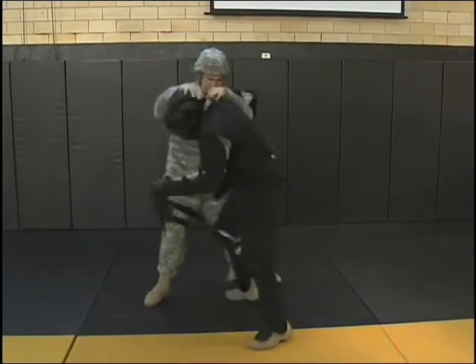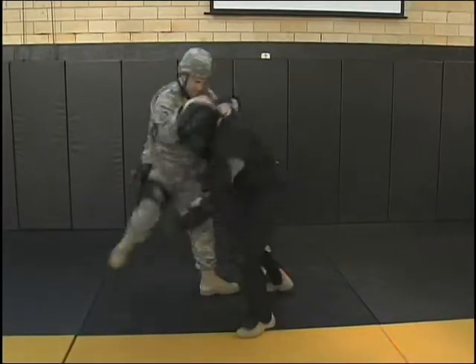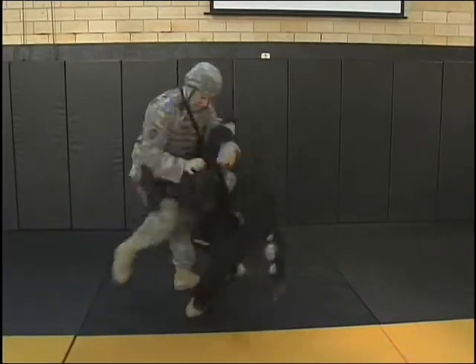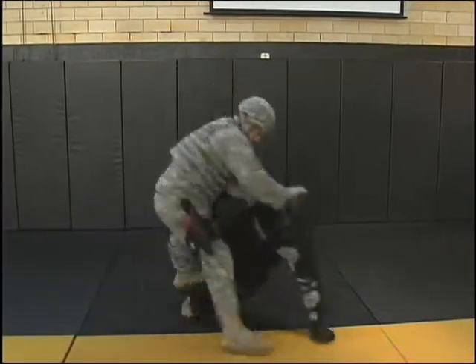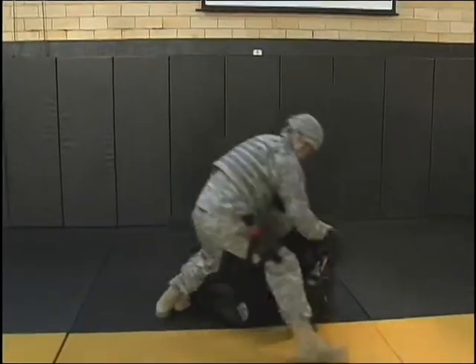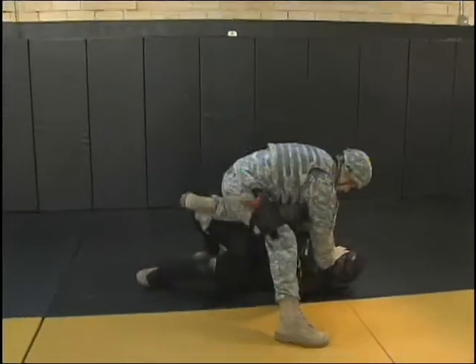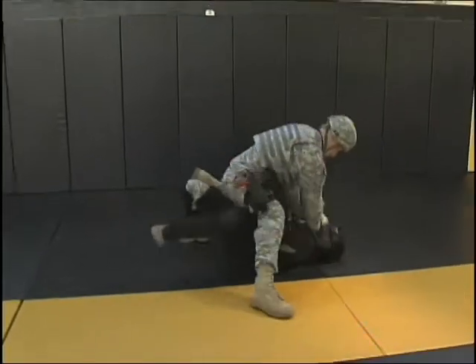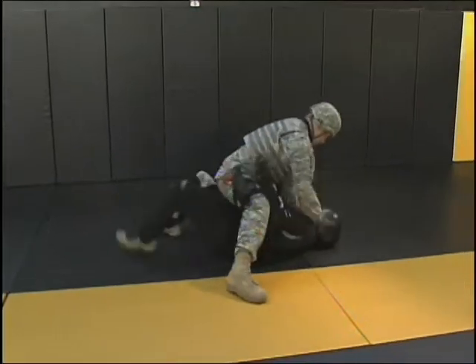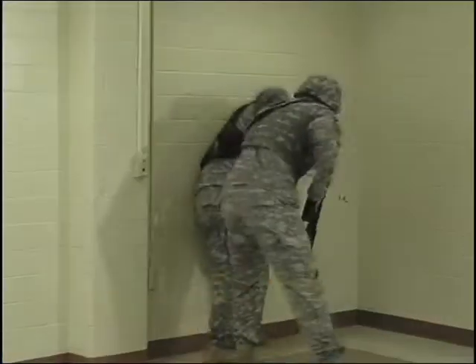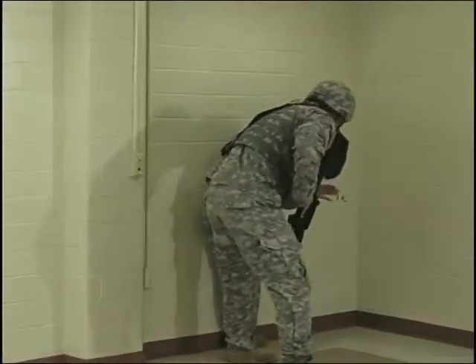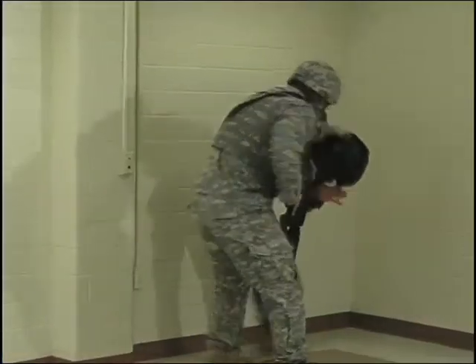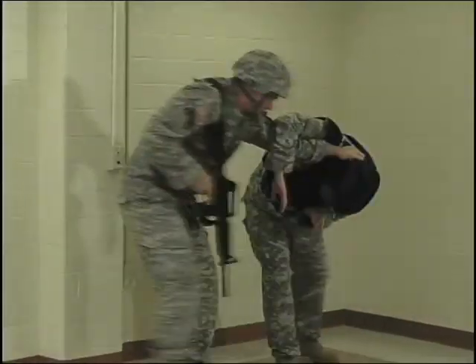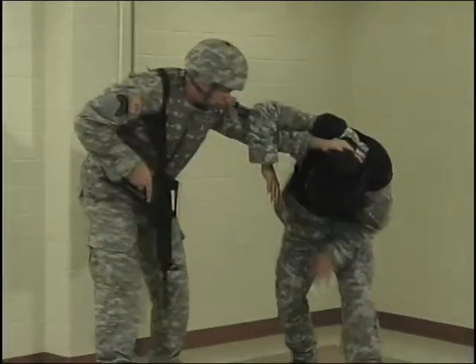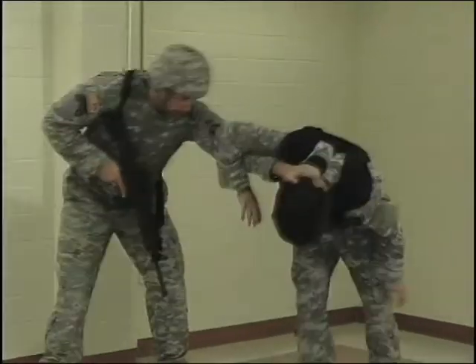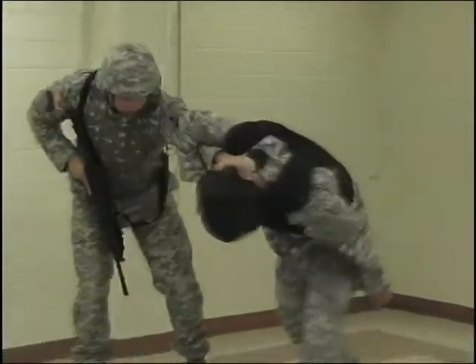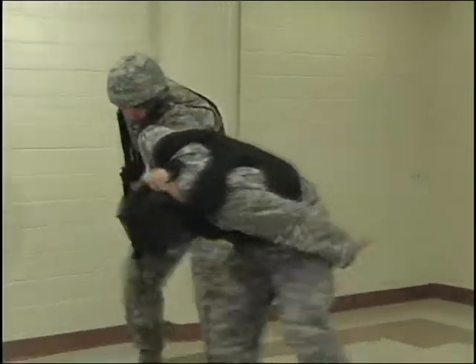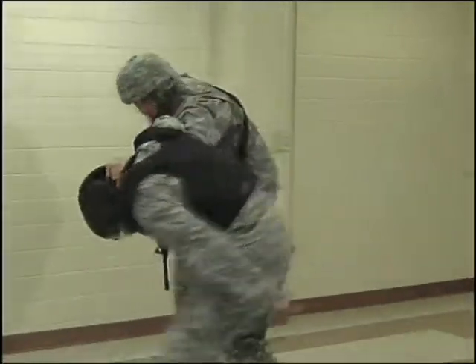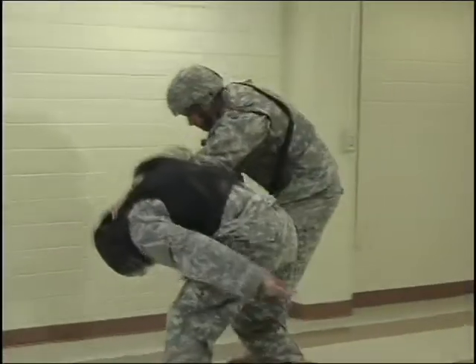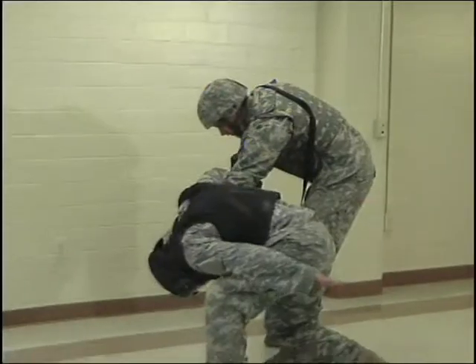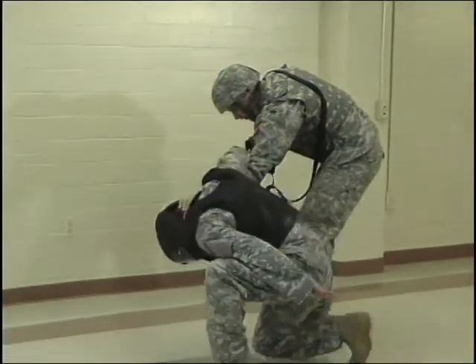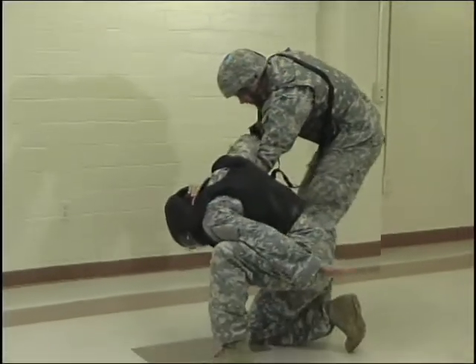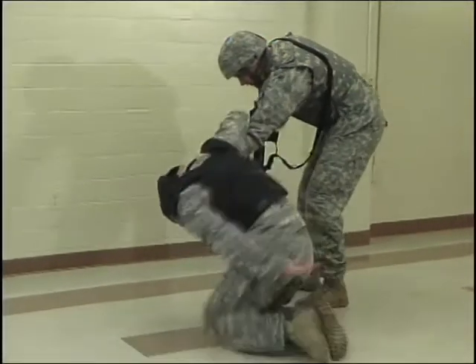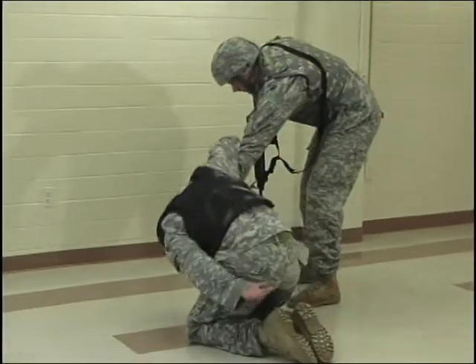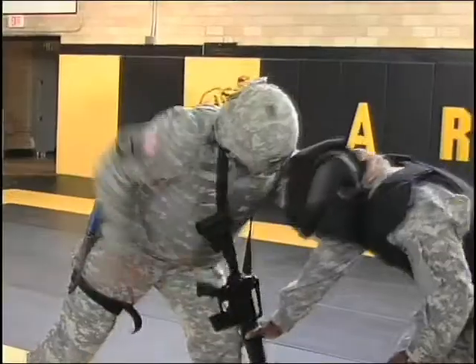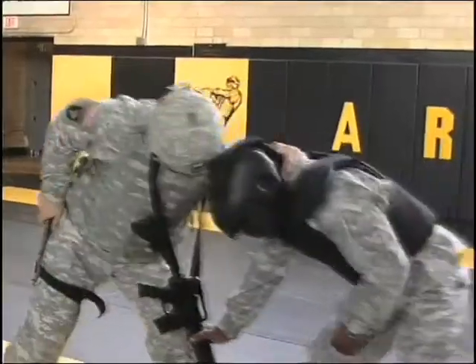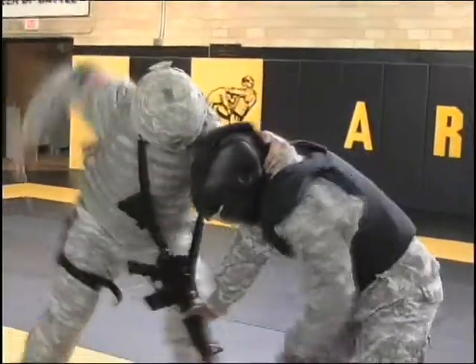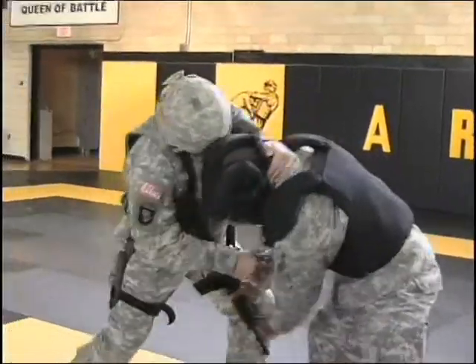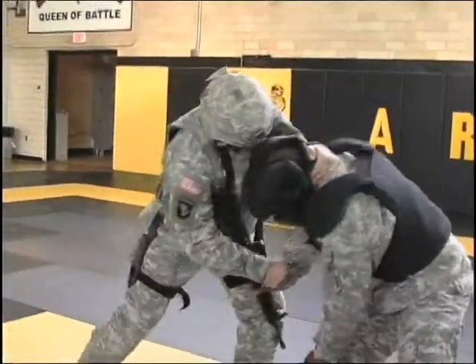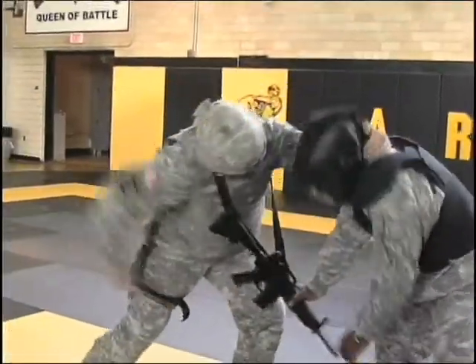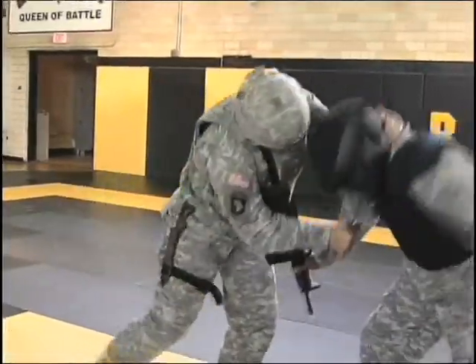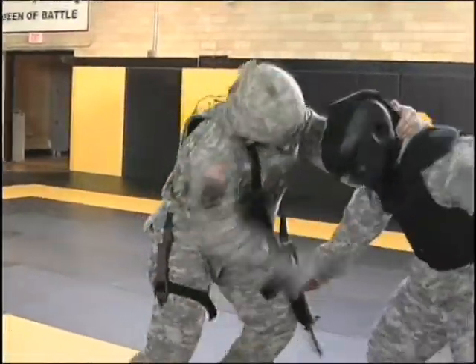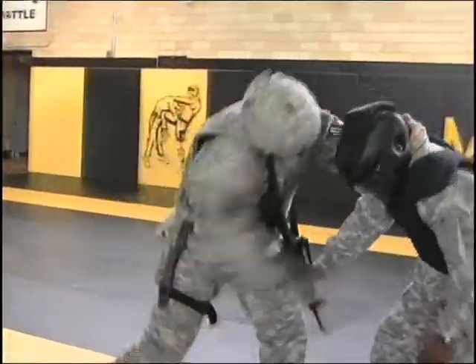From this position the Soldier can deliver elbows or headbutts, as well as move the enemy effectively to a place such as against a wall or to the center of a room, and also allow the Soldier to utilize any sidearm he might have such as a bayonet, combat knife, or pistol.